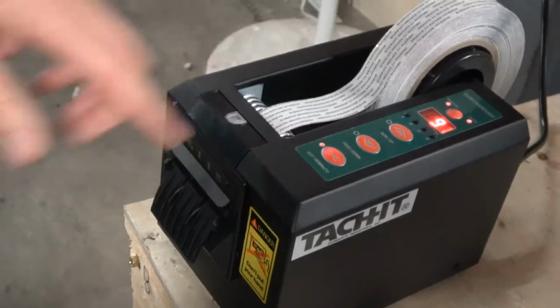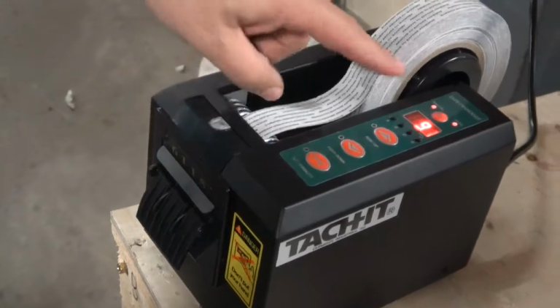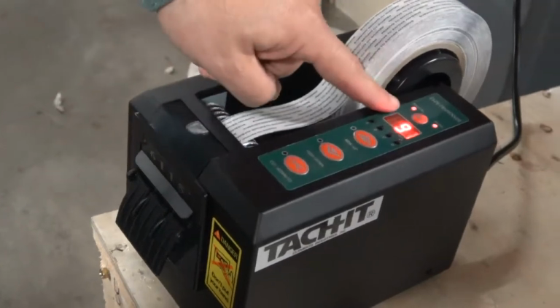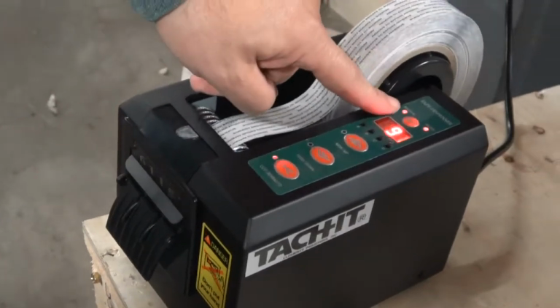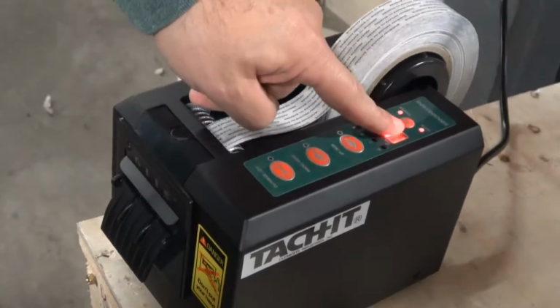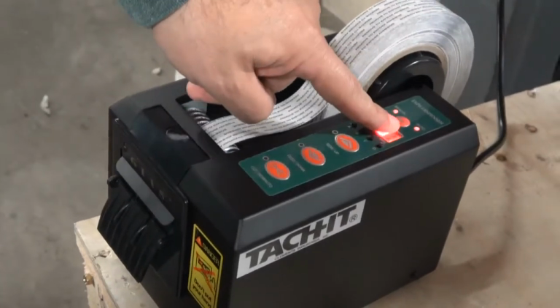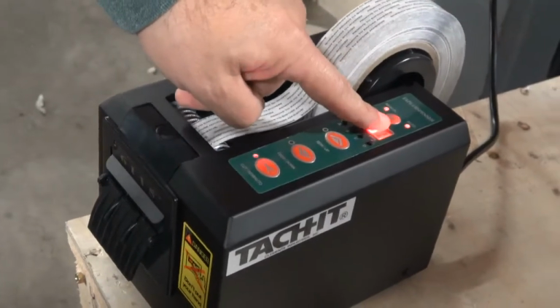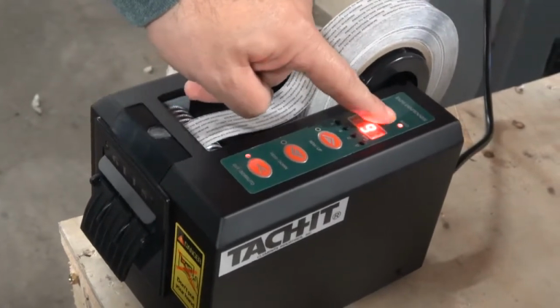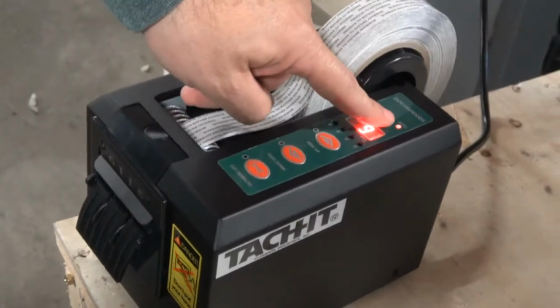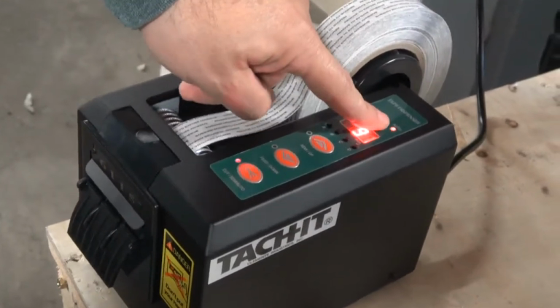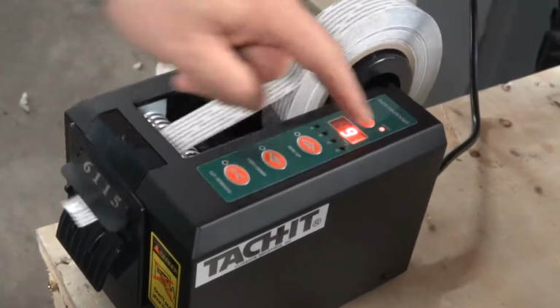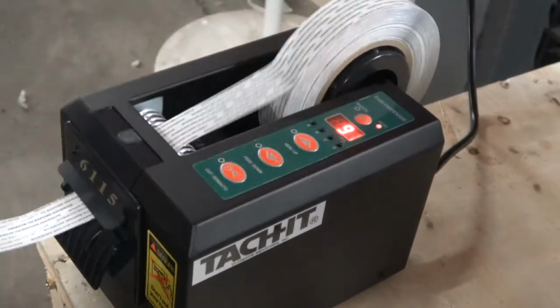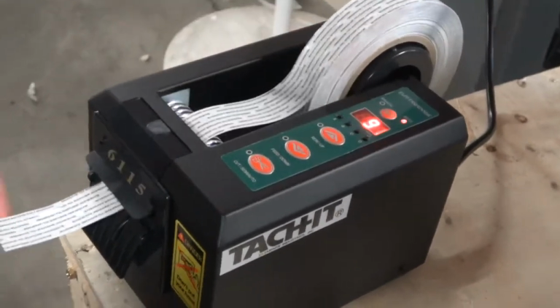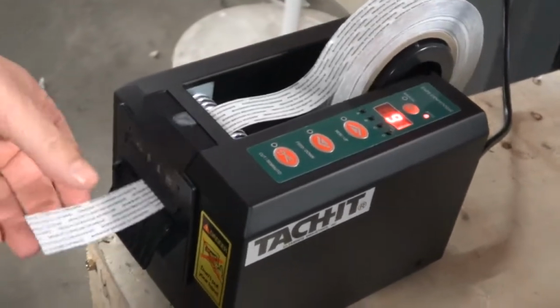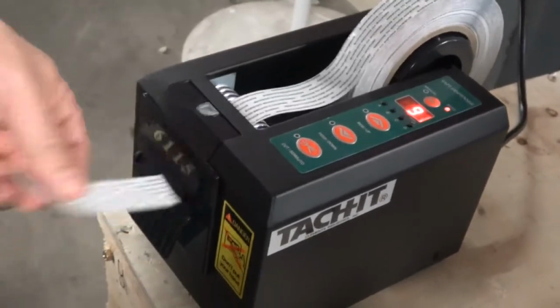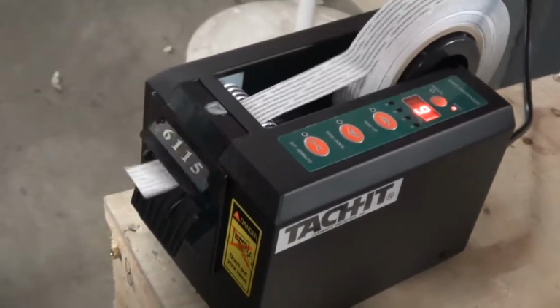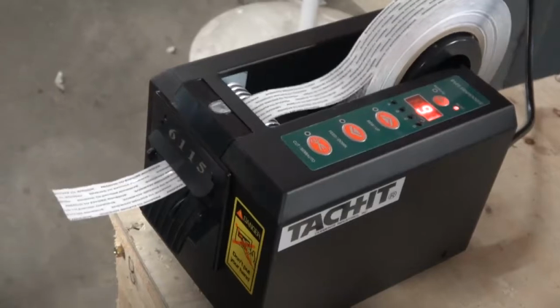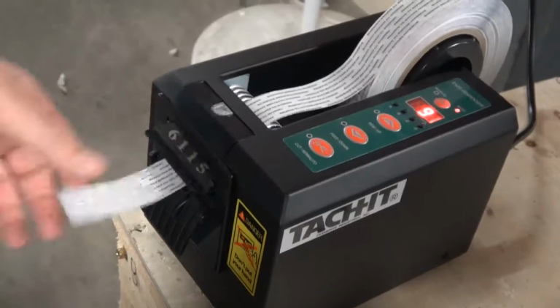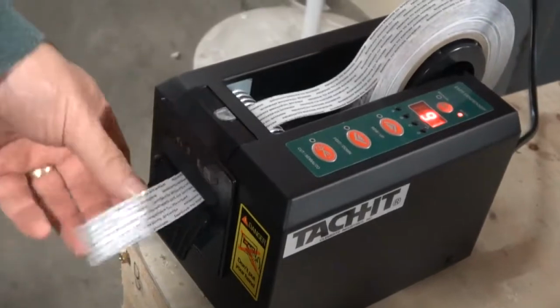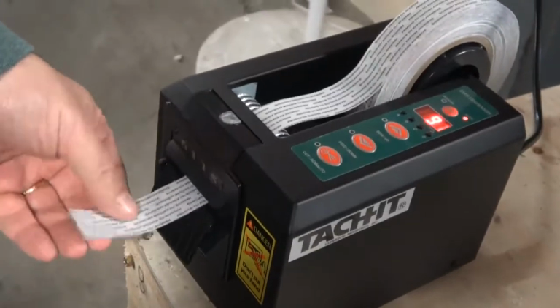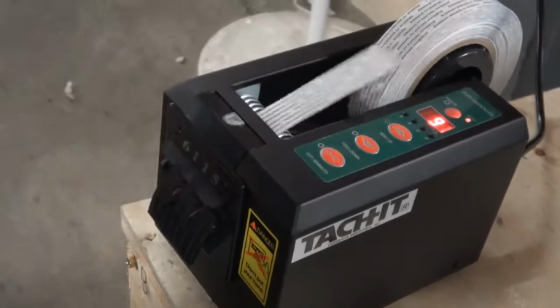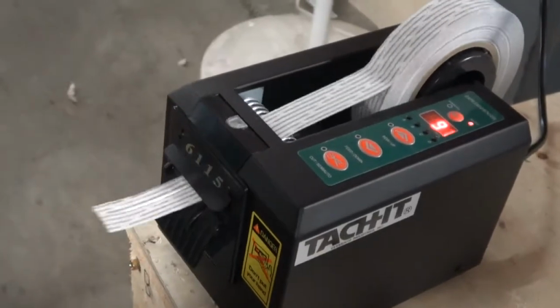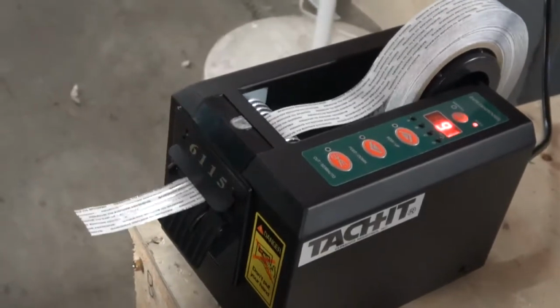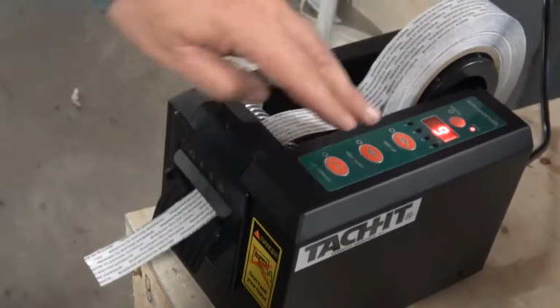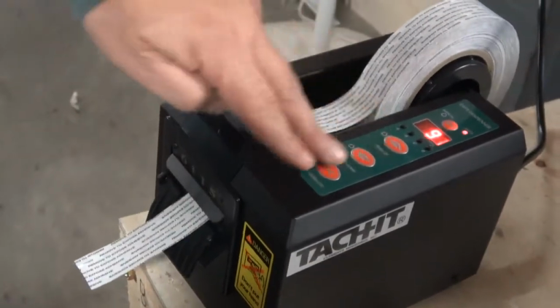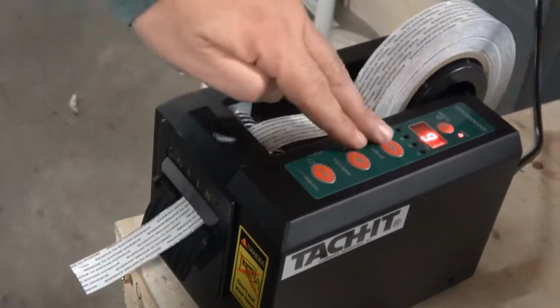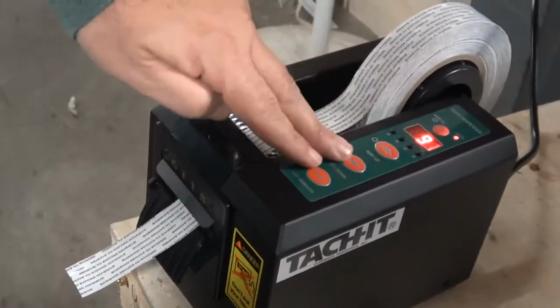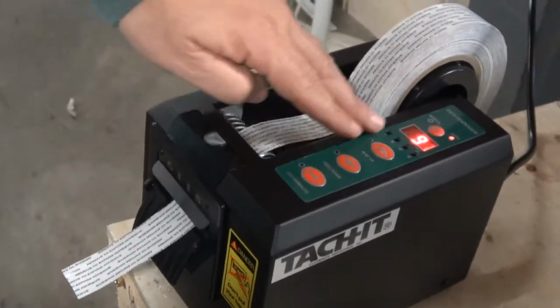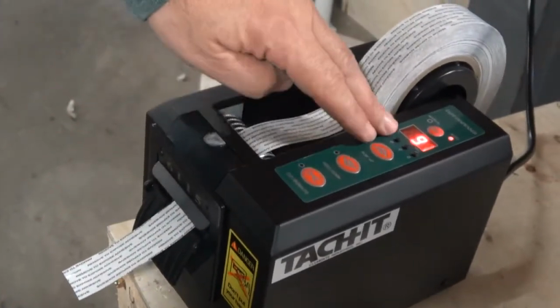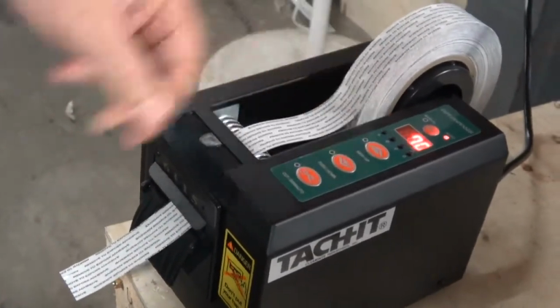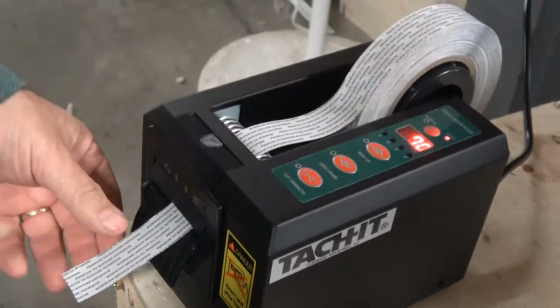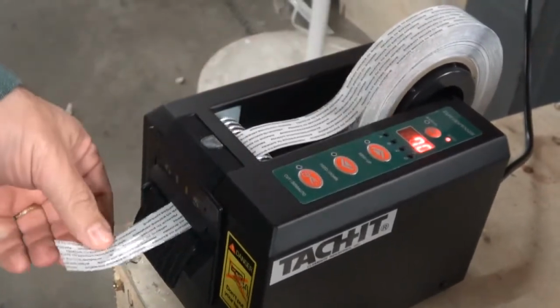Automatic mode is your third setting — you just press the button and it feeds automatically. You can change the length using the buttons or the presets.